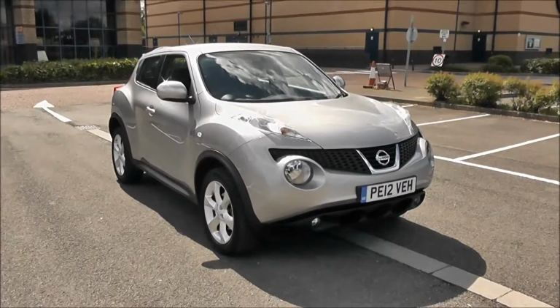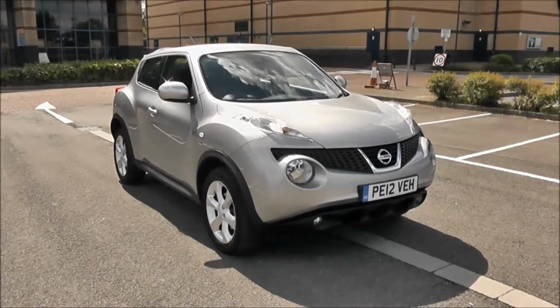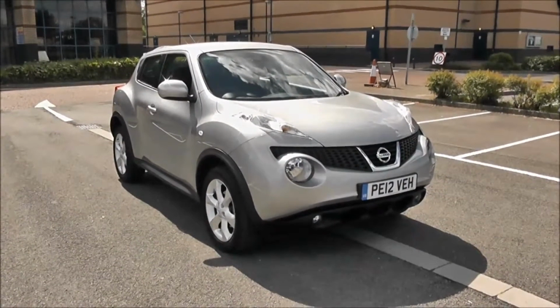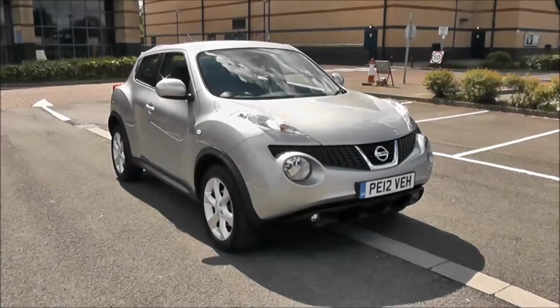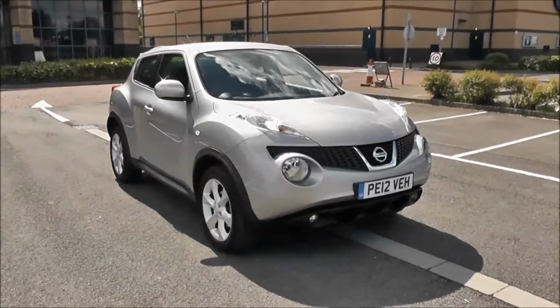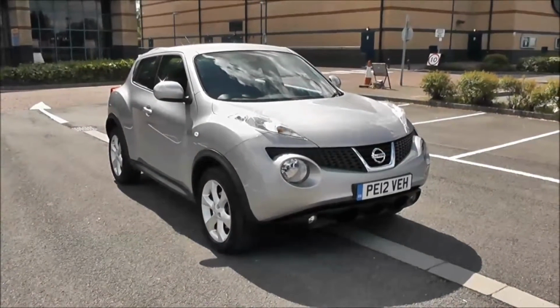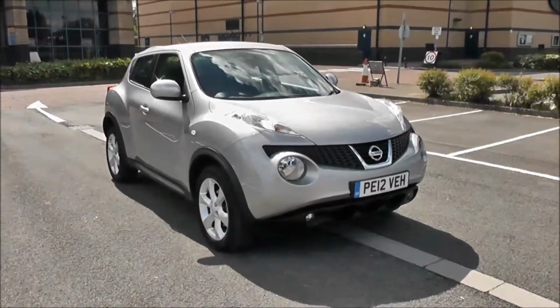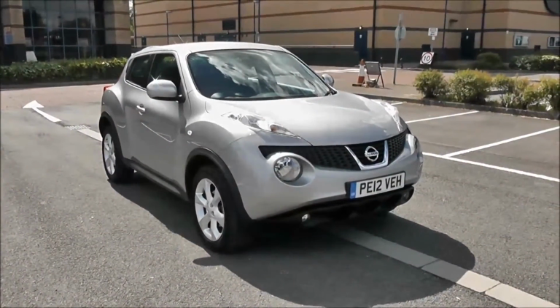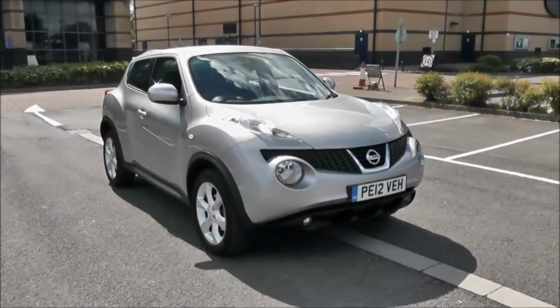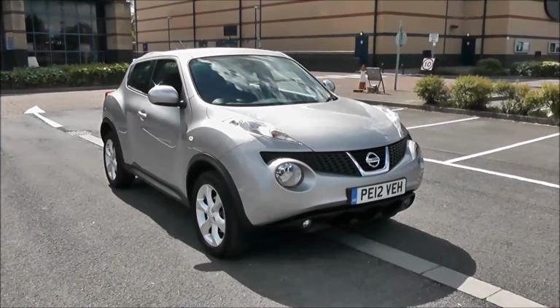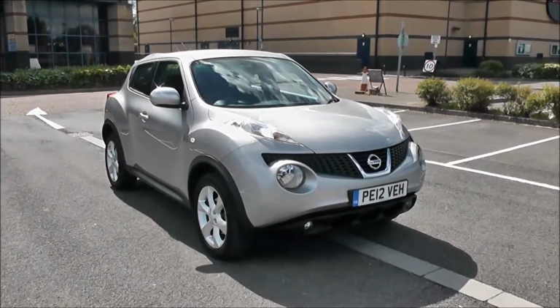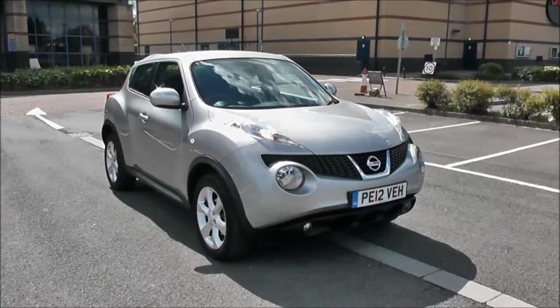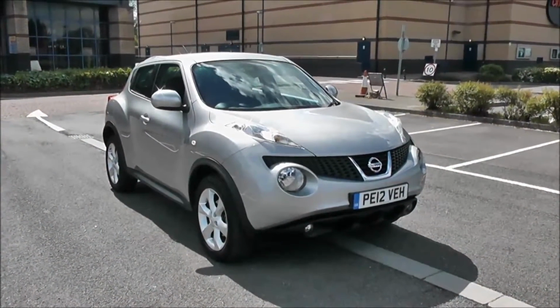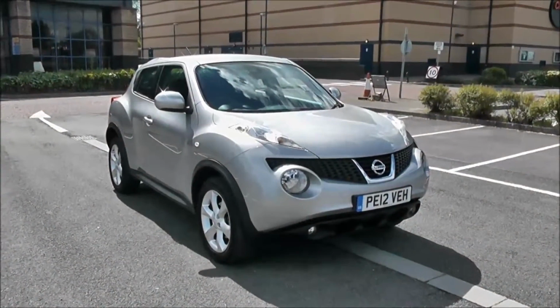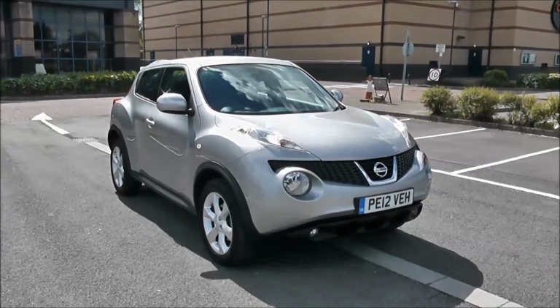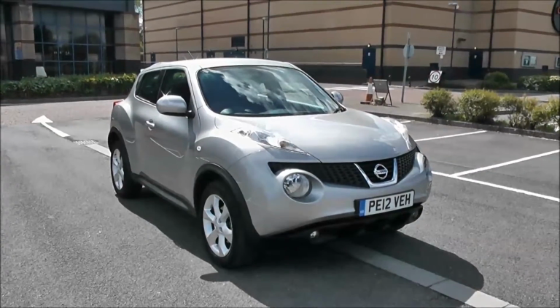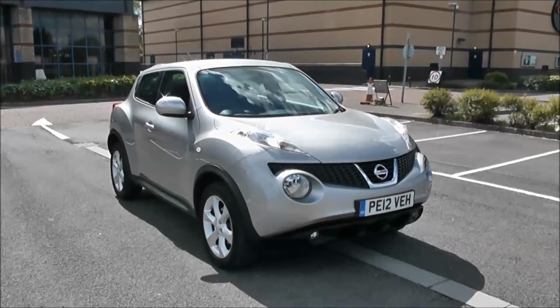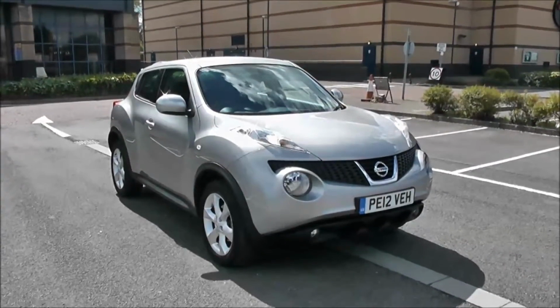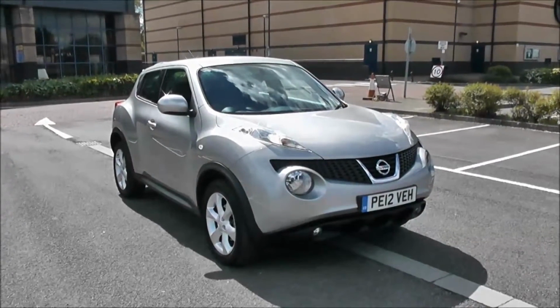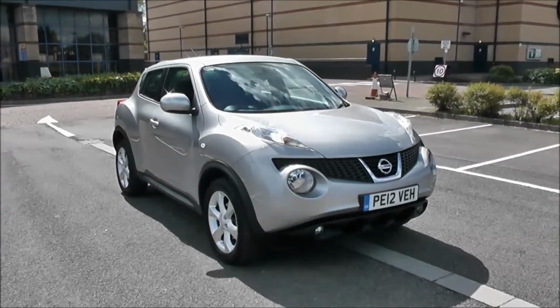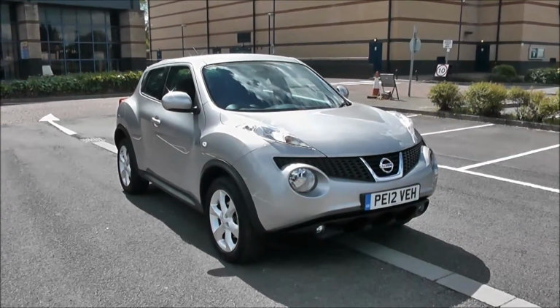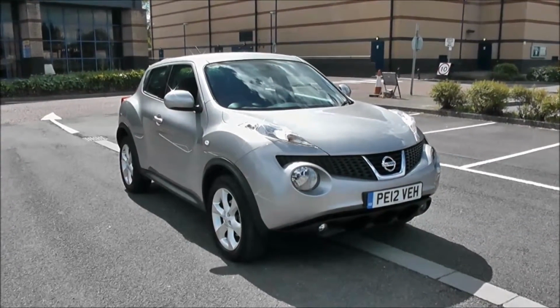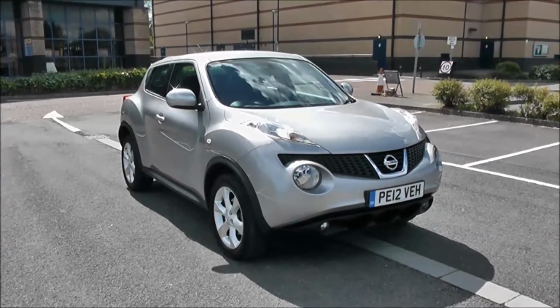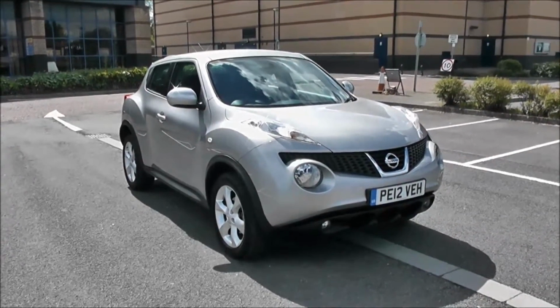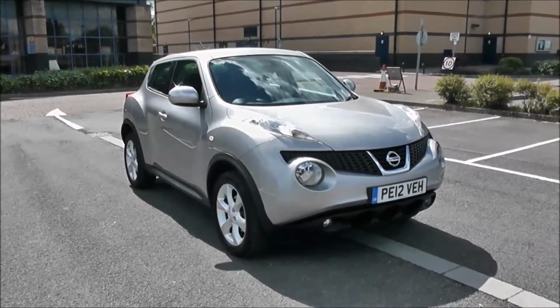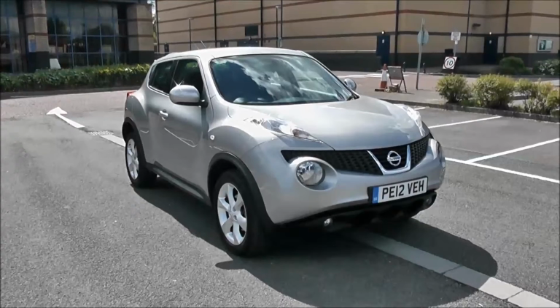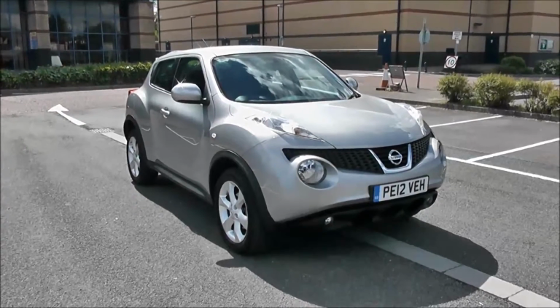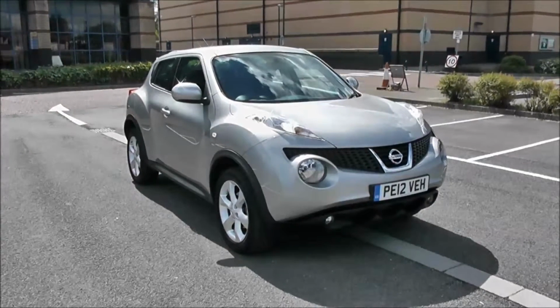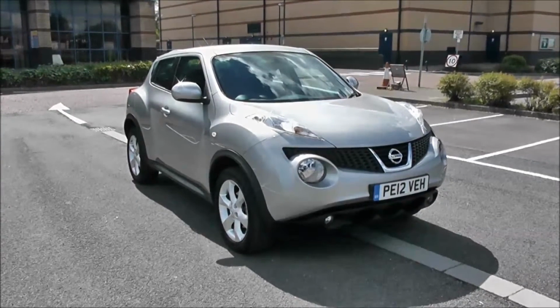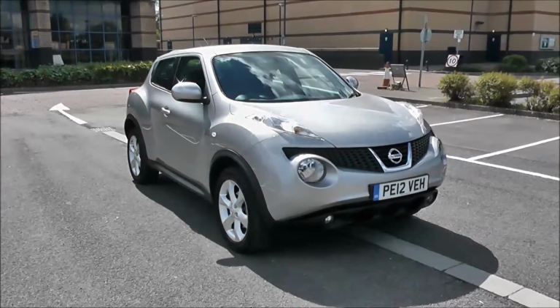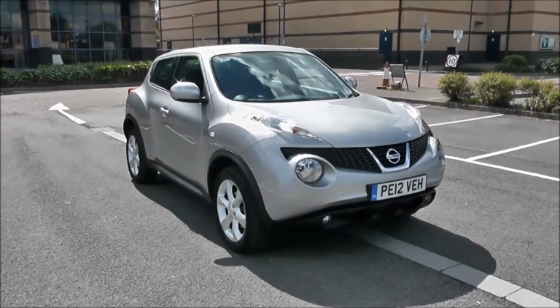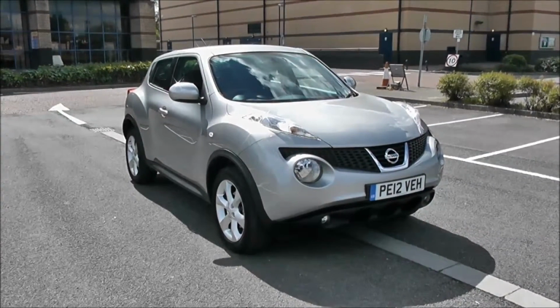Welcome to Wessex Garages in Newport. Today we have for you the Nissan Juke 1.6 litre Acenta. This vehicle is in silver and it's a petrol manual. I'm going to be giving you a tour of this vehicle today, but for more information or further specifications, don't hesitate to click on the vehicle link below.